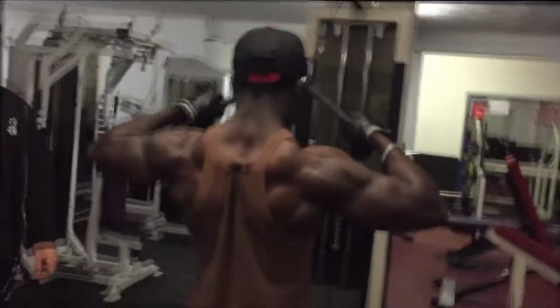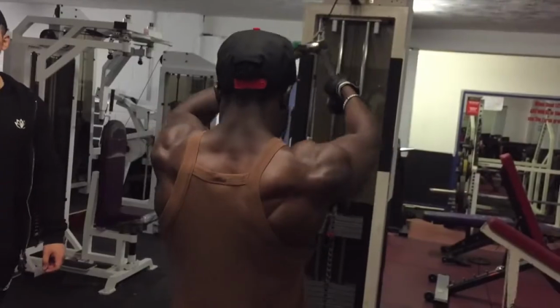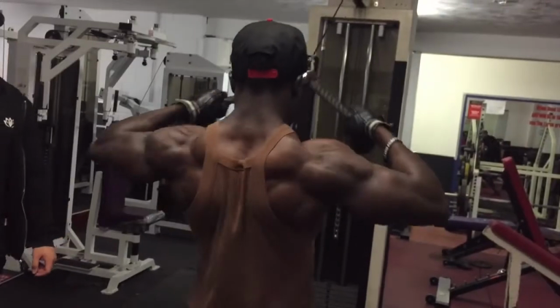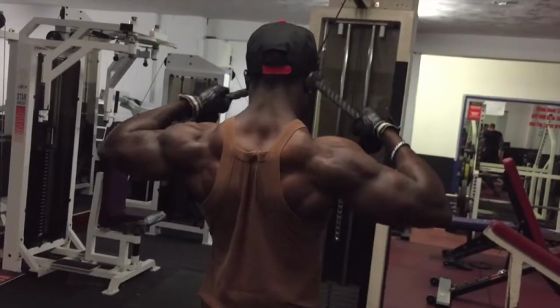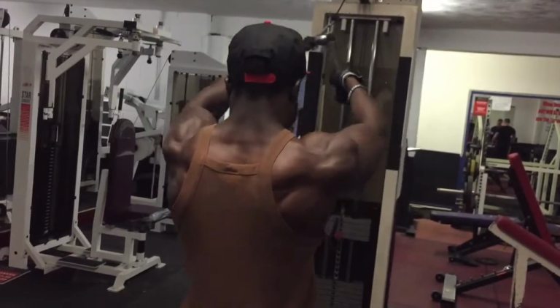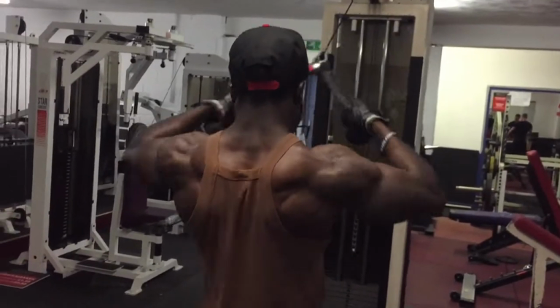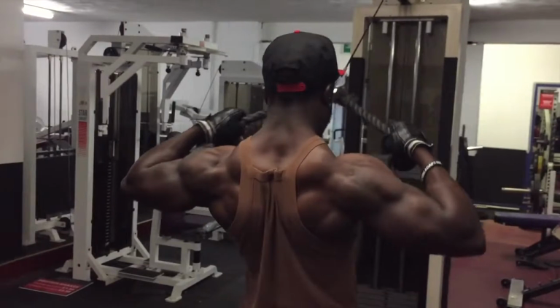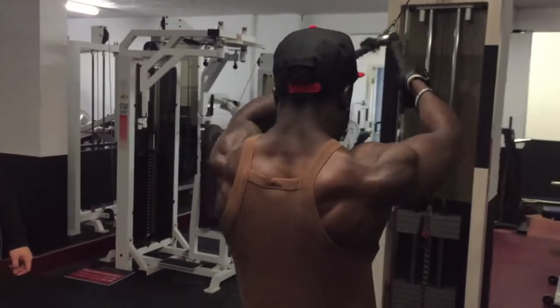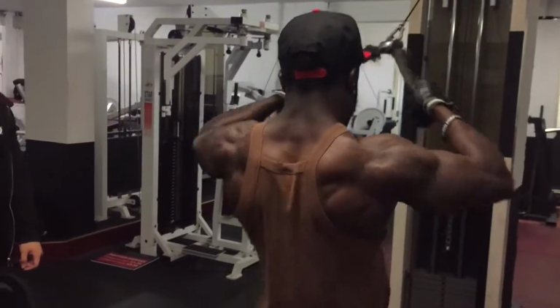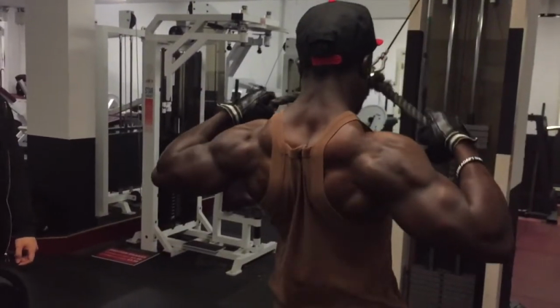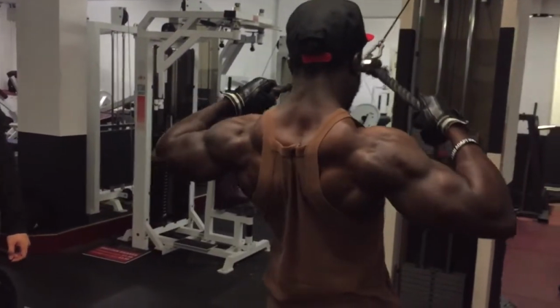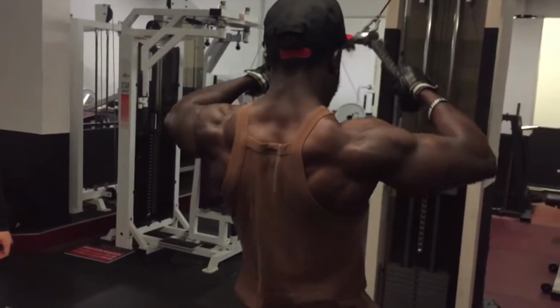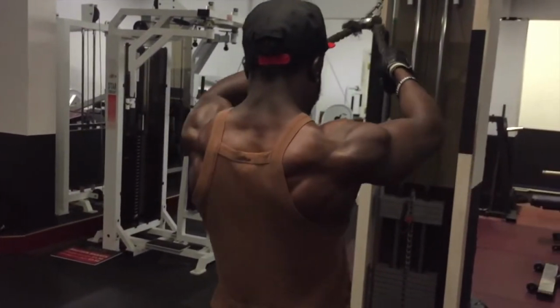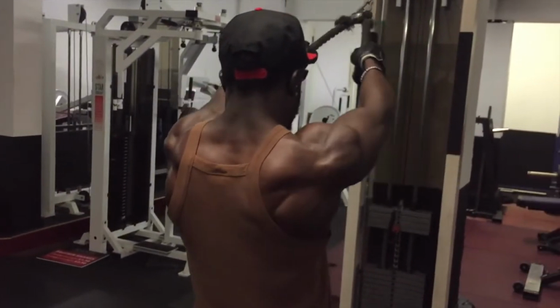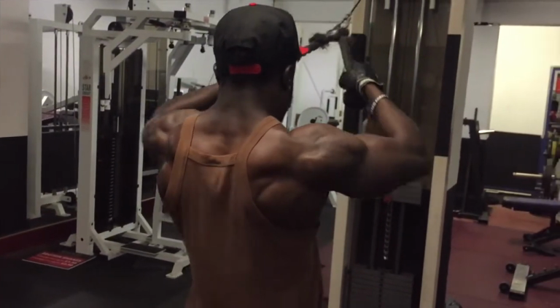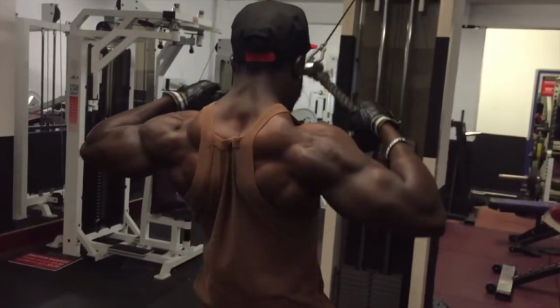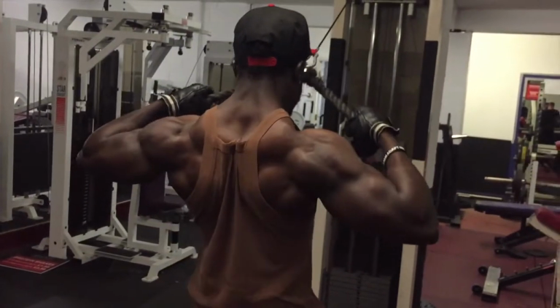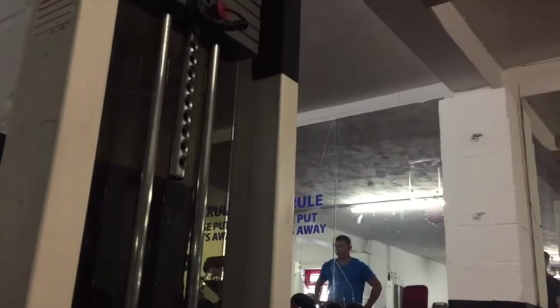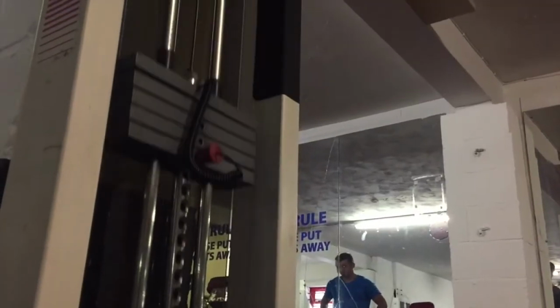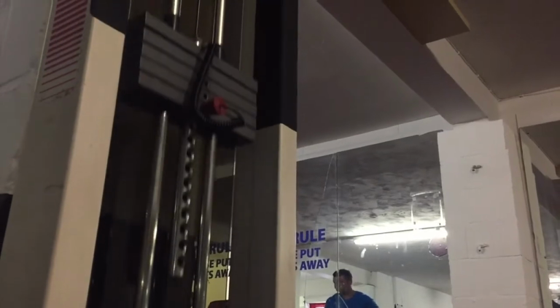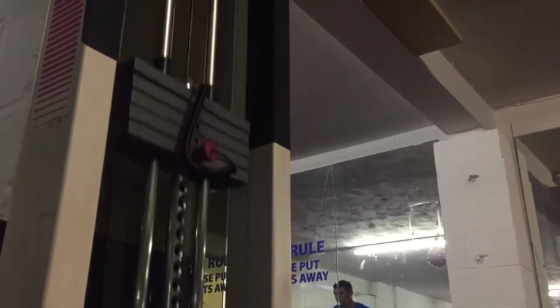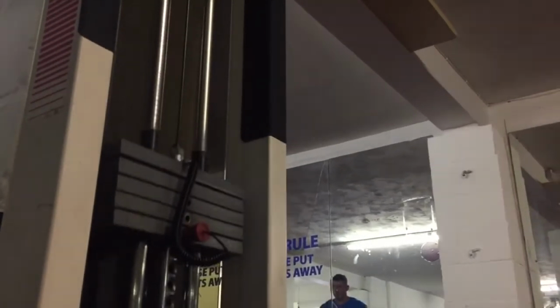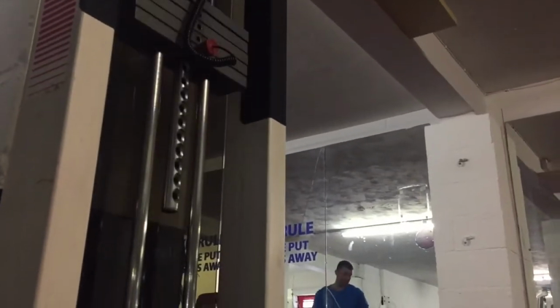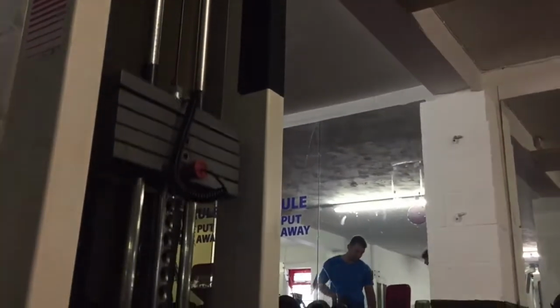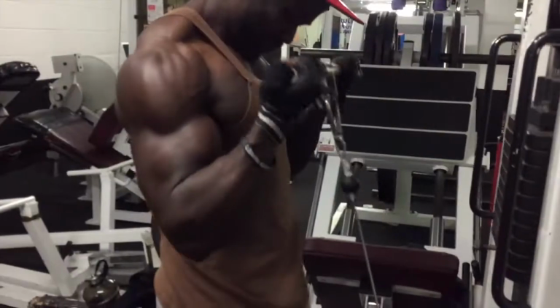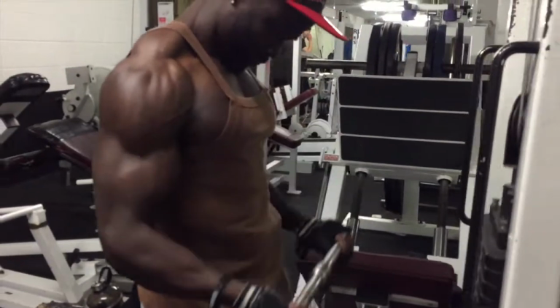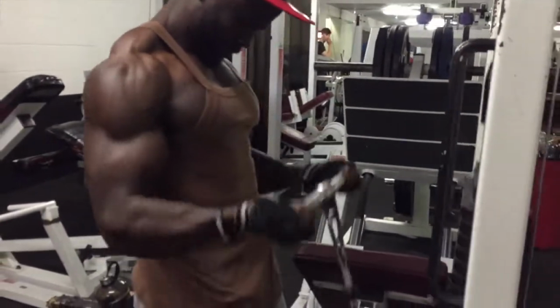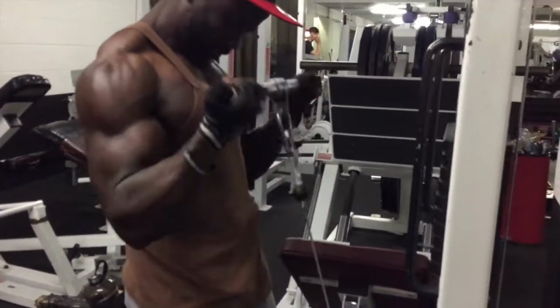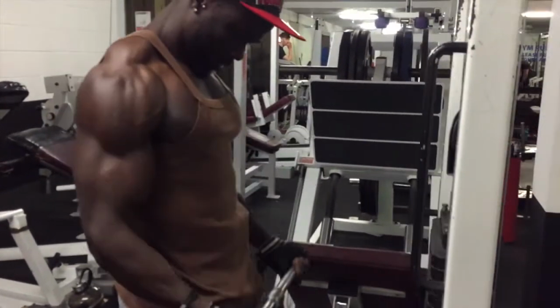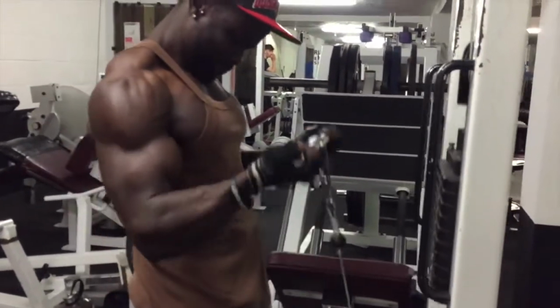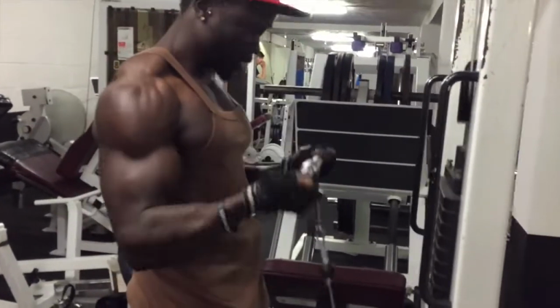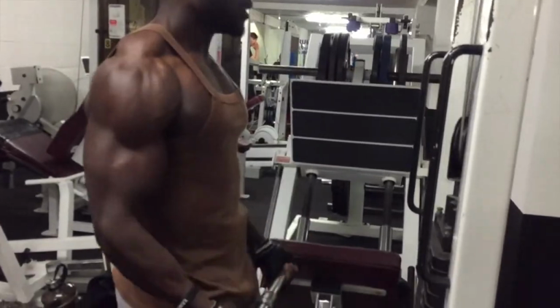Same thing with the face pulls, but with the face pulls really exaggerate the form — pull those elbows right back, every single rep. Even when tired, try to maintain that good form because the muscle engagement with face pulls is epic.